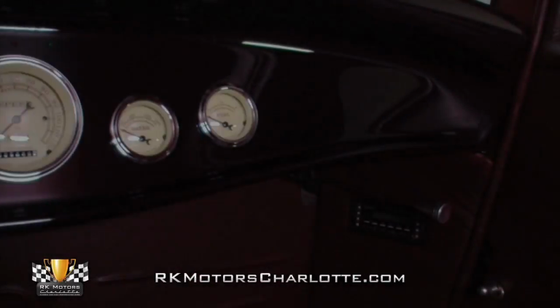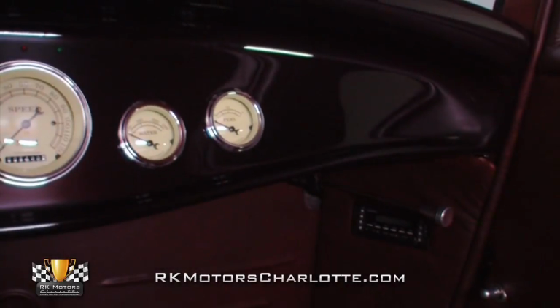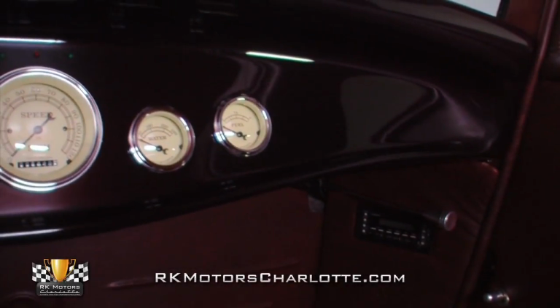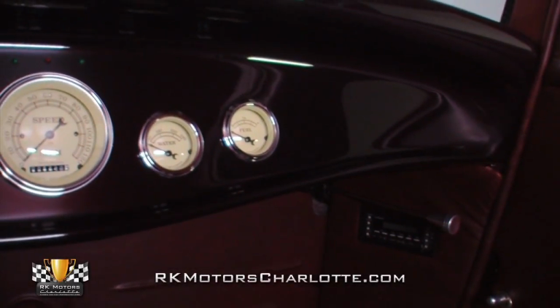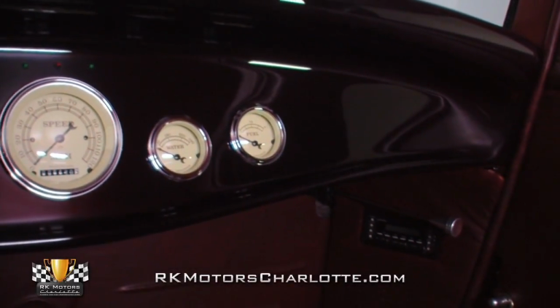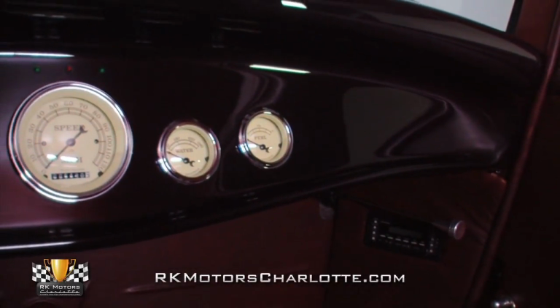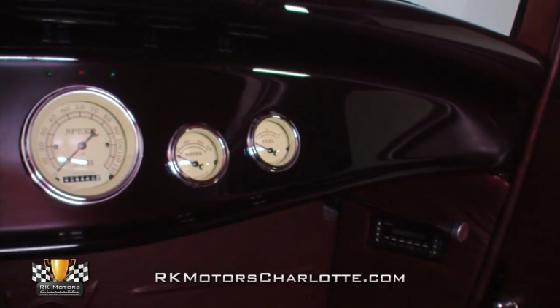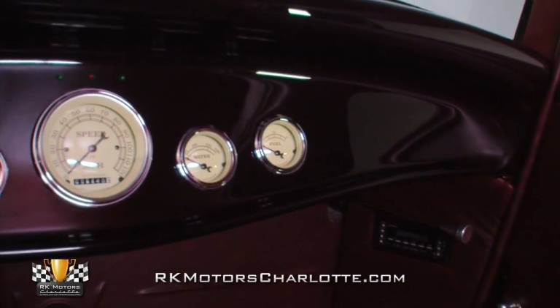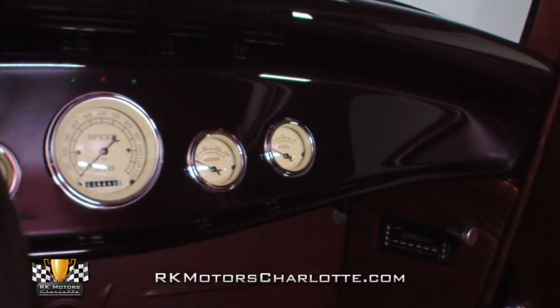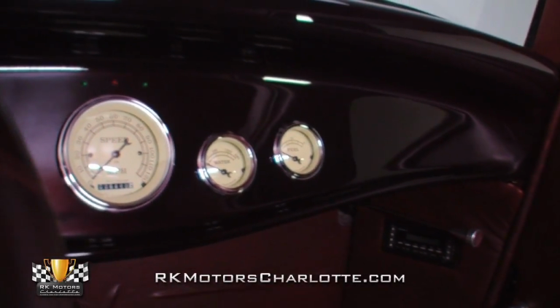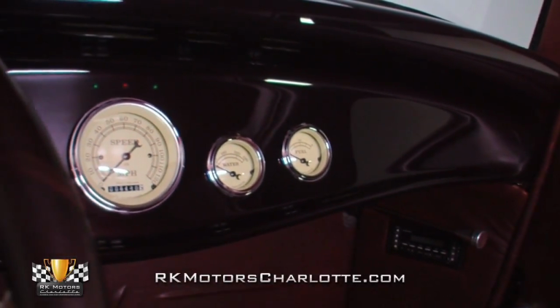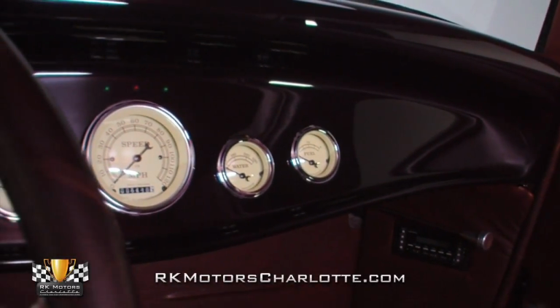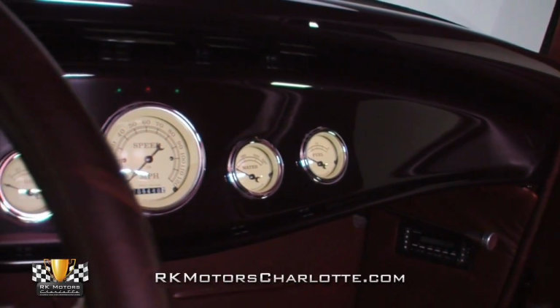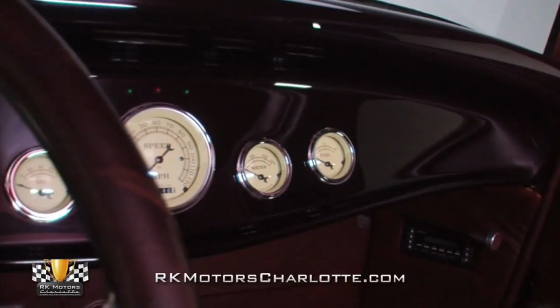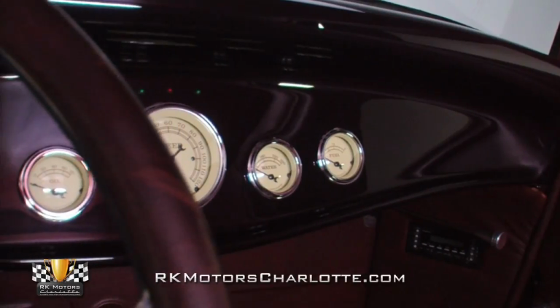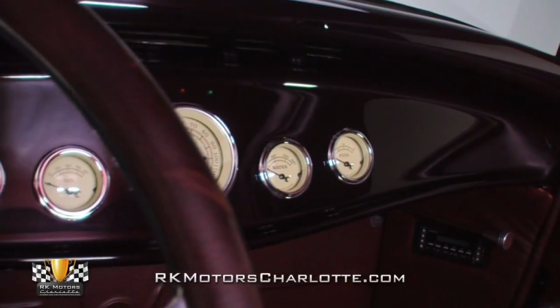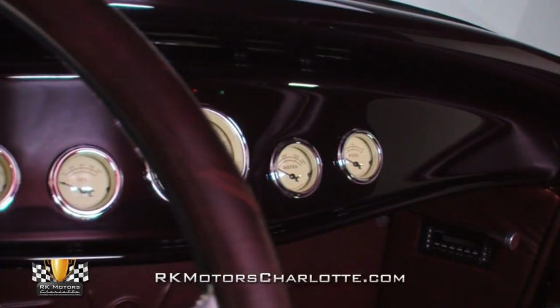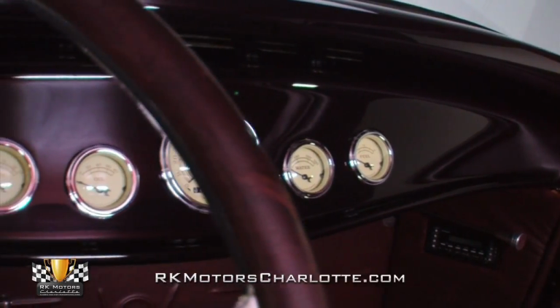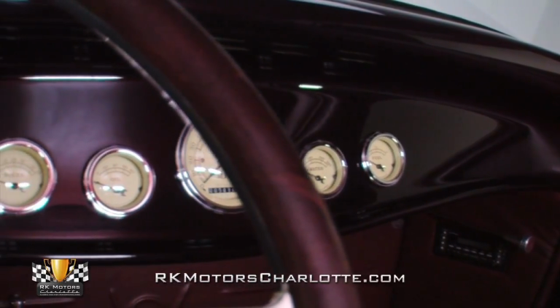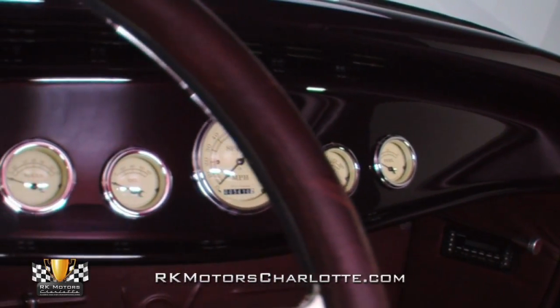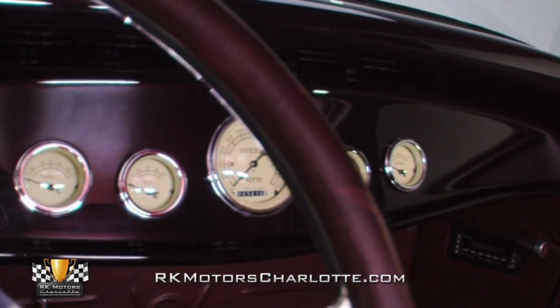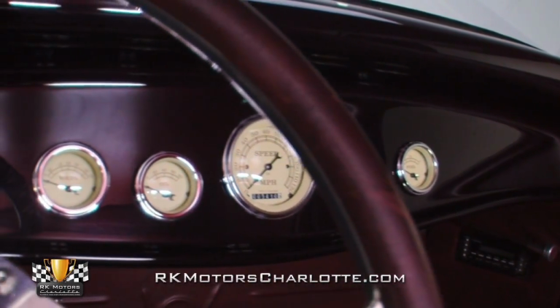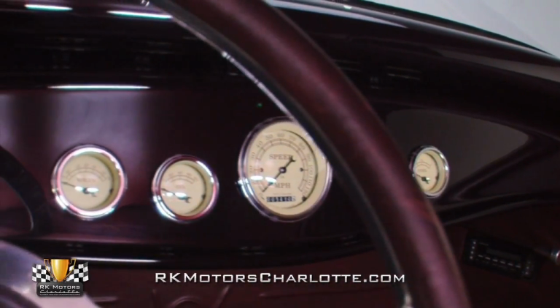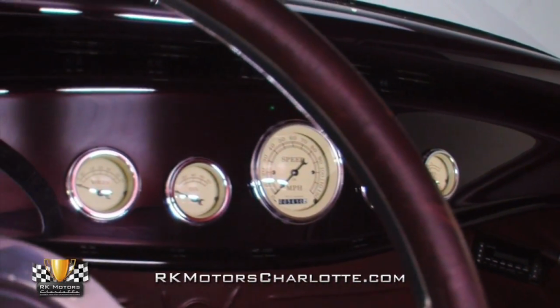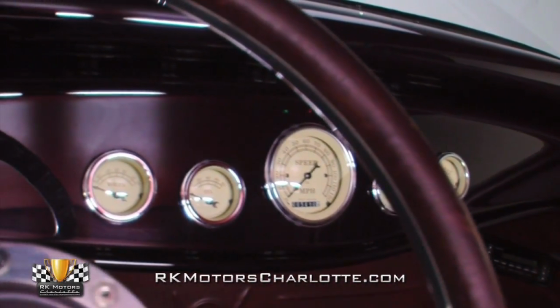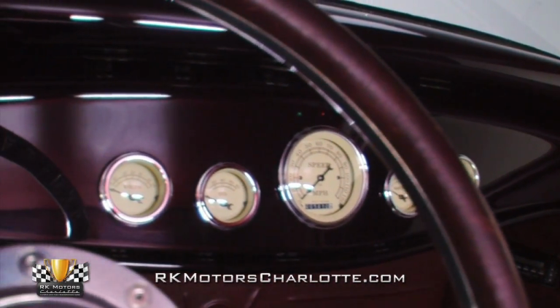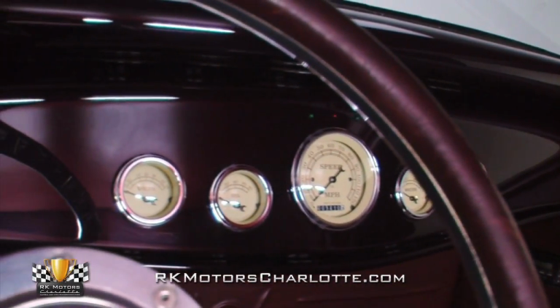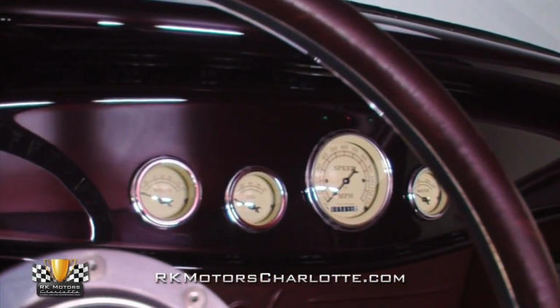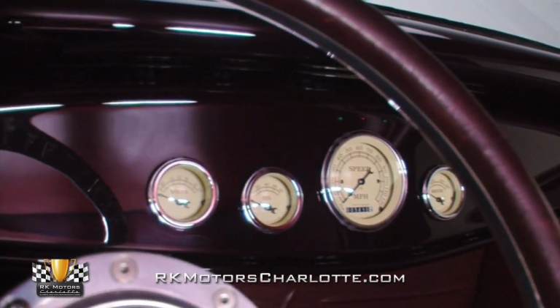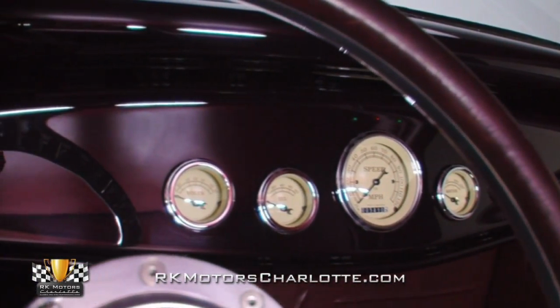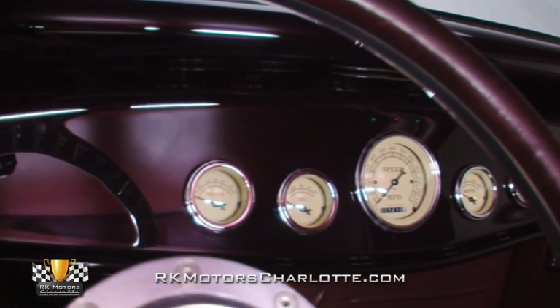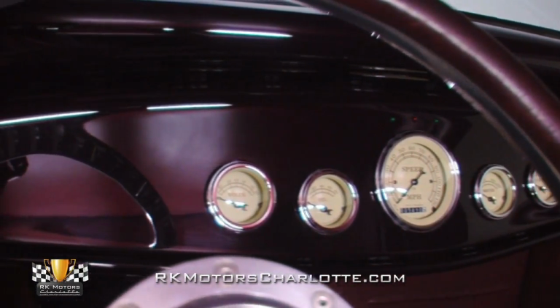A smooth dash hangs a full set of classic instrument gauges above a remote control that operates the electric doors and trunk, and controls for the accessories and stereo system.